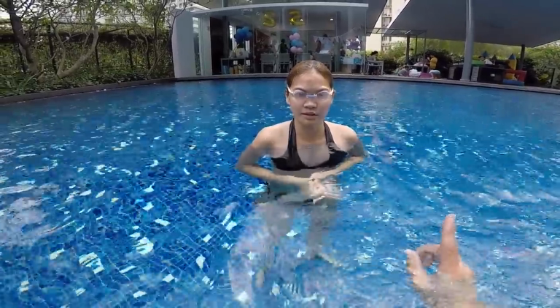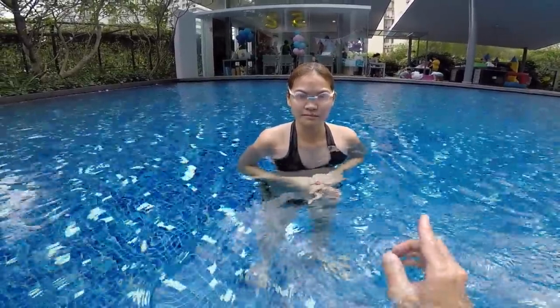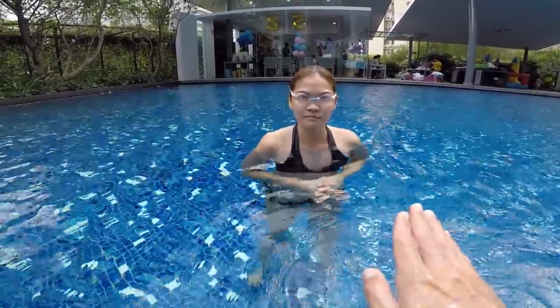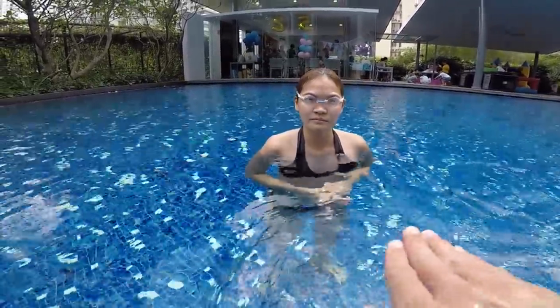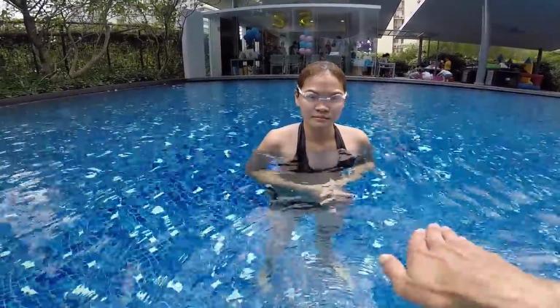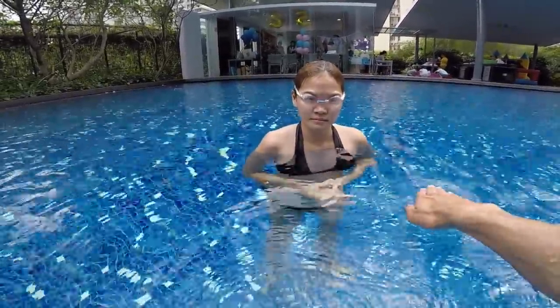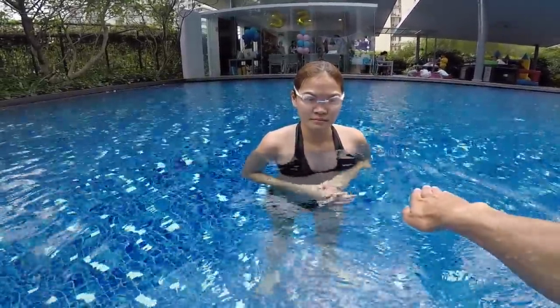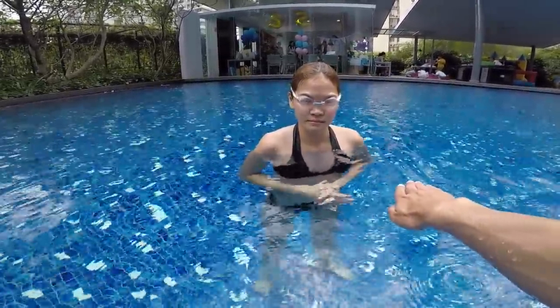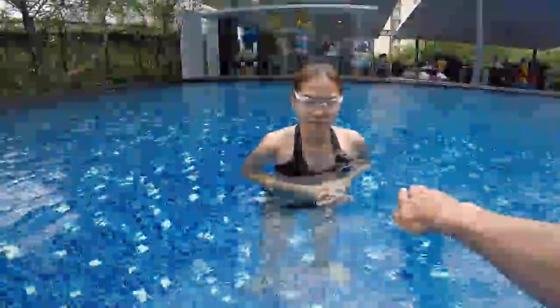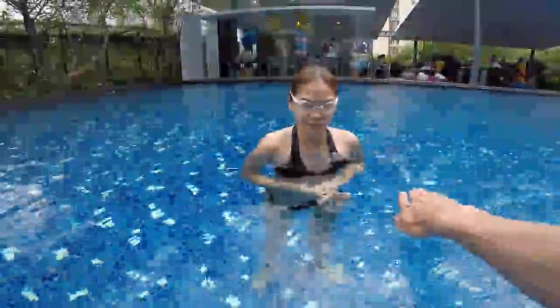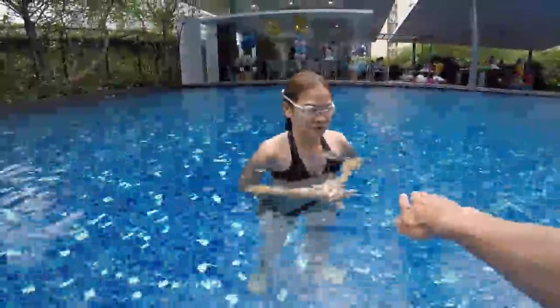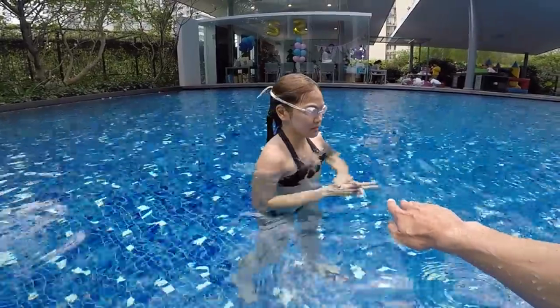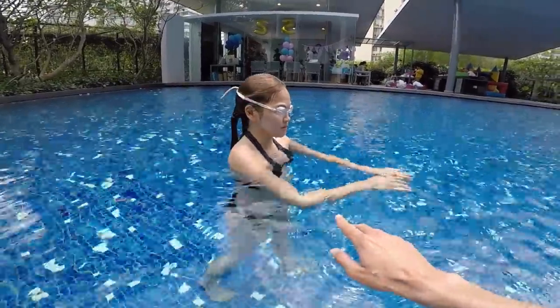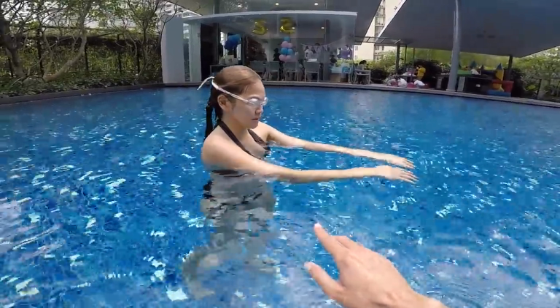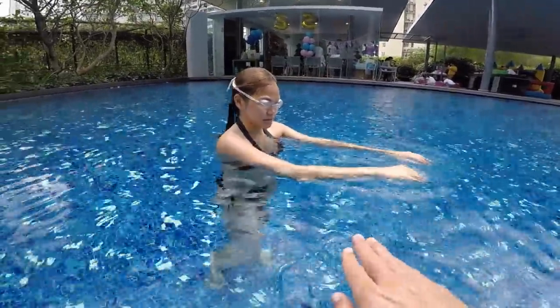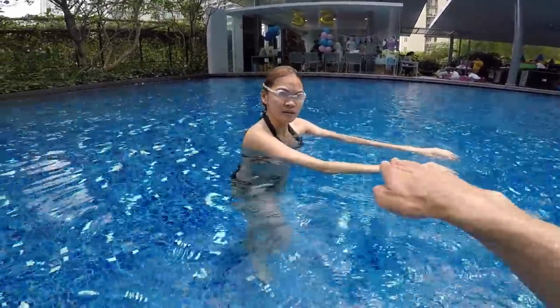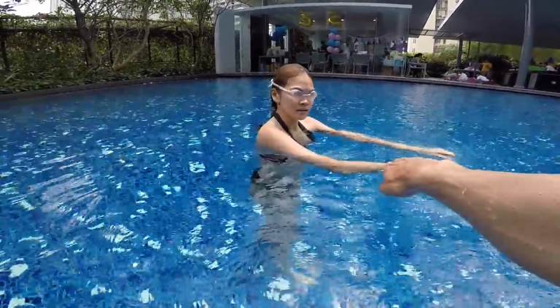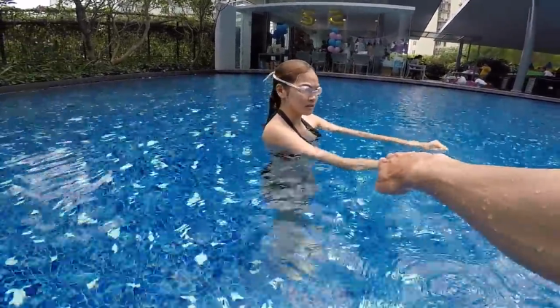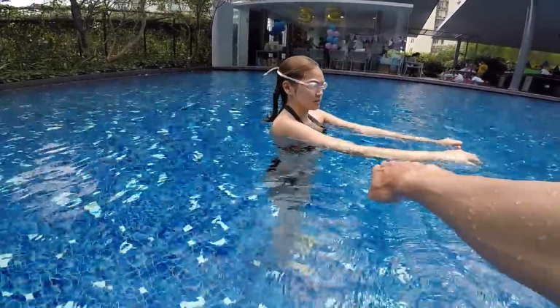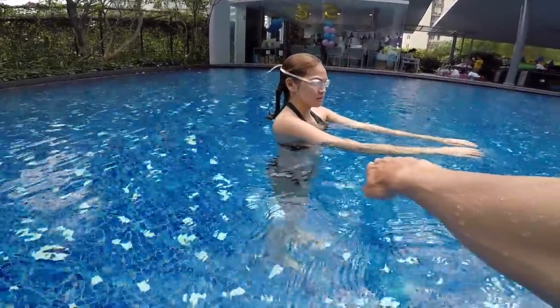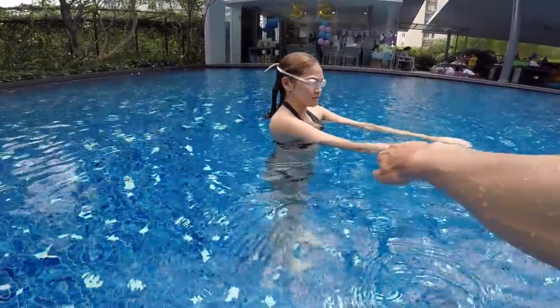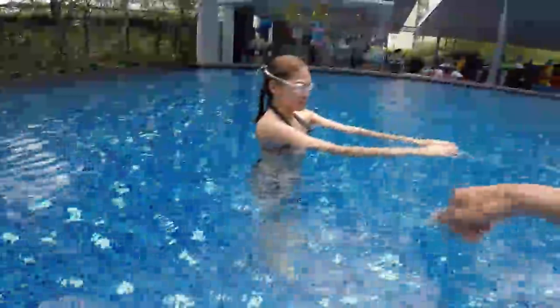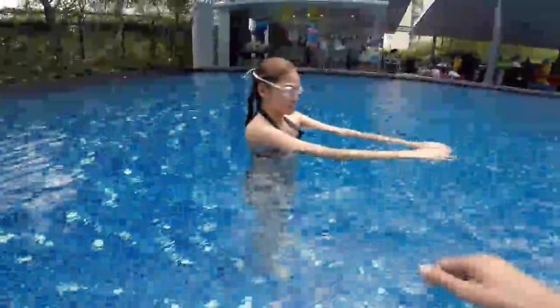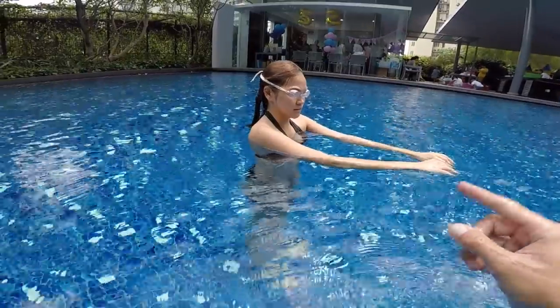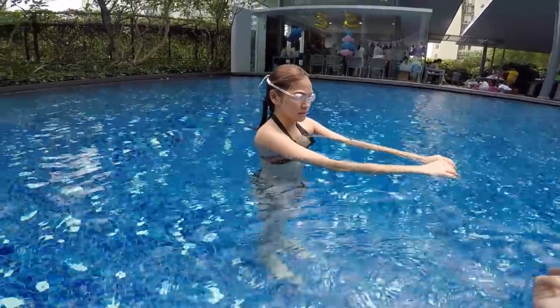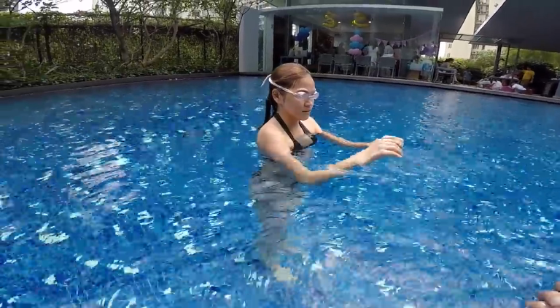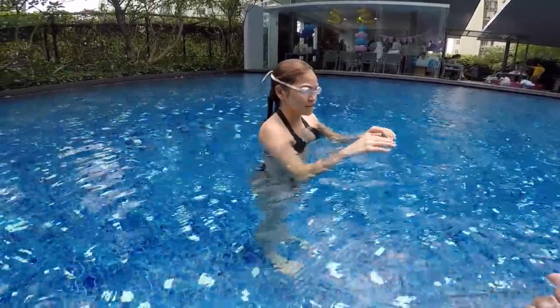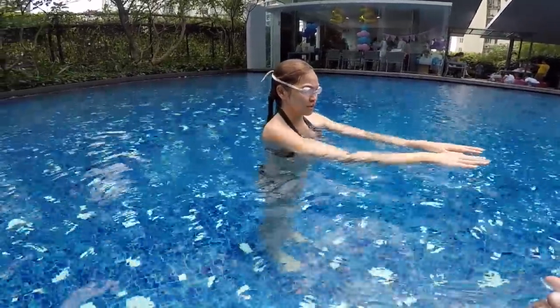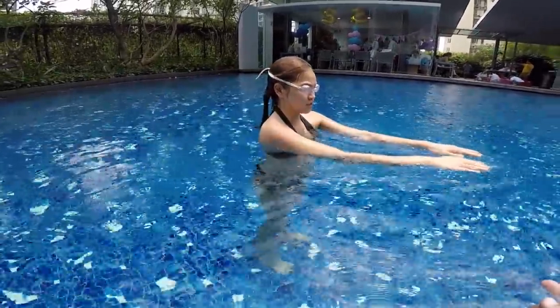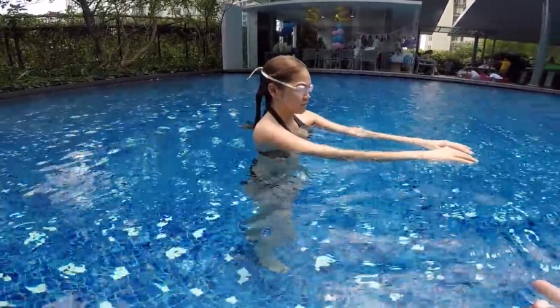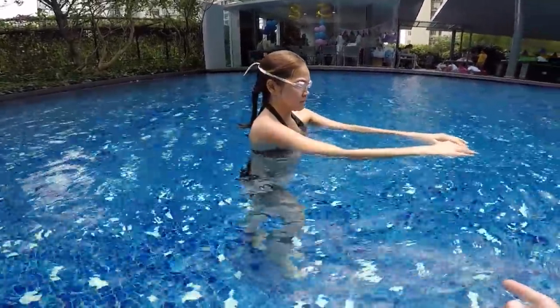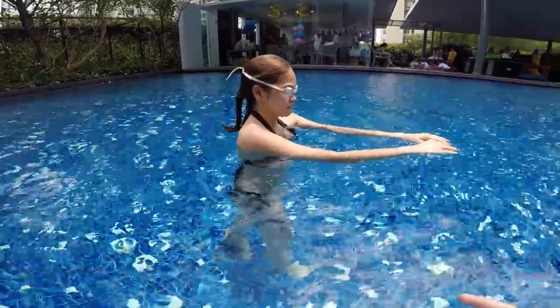So basically when you kick, you want to be horizontal in the water. You kick and stretch. After the stretch, then you pull. Don't kick and pull — kick and stretch, and then pull after the stretch.